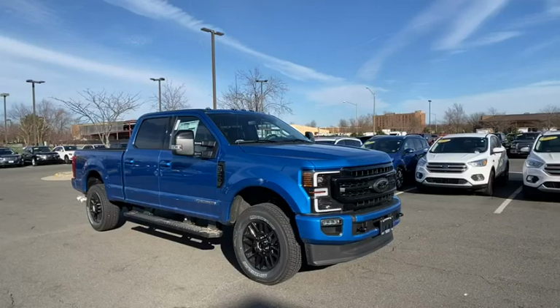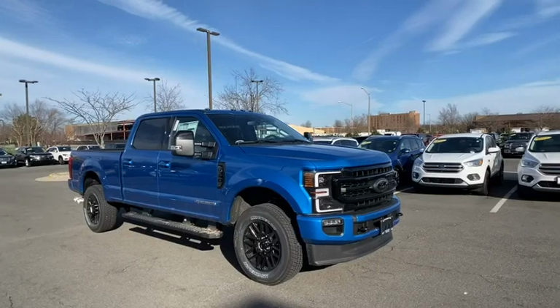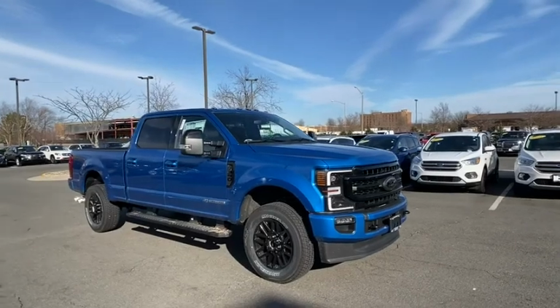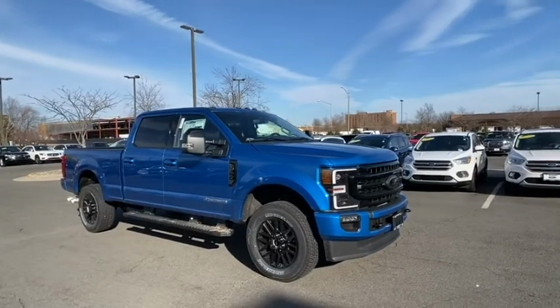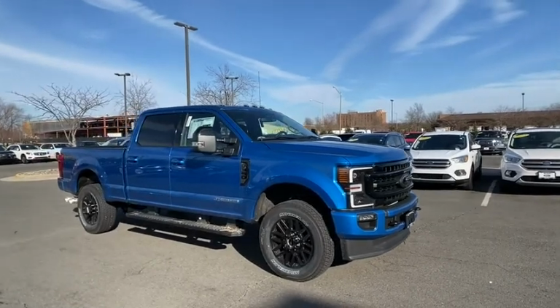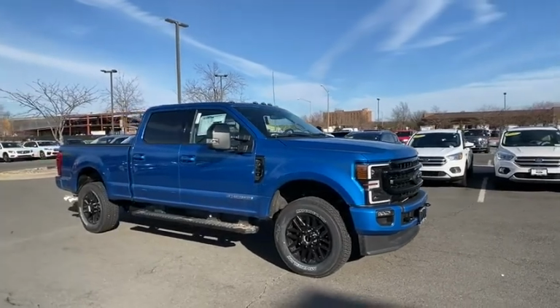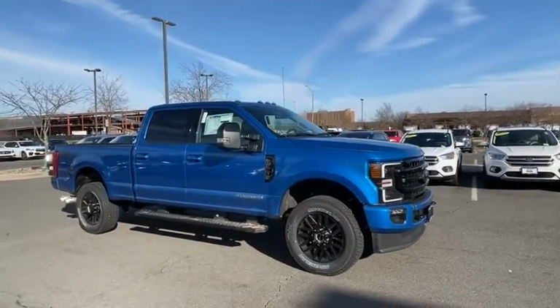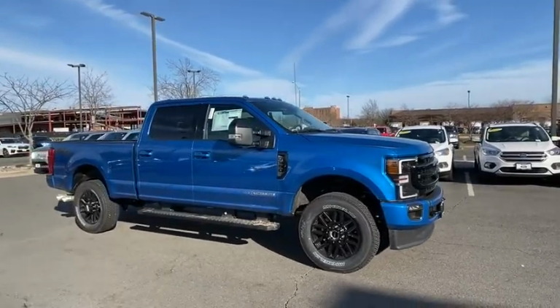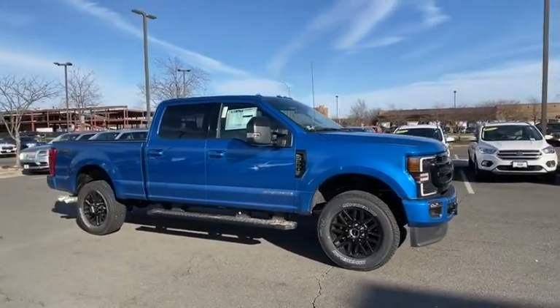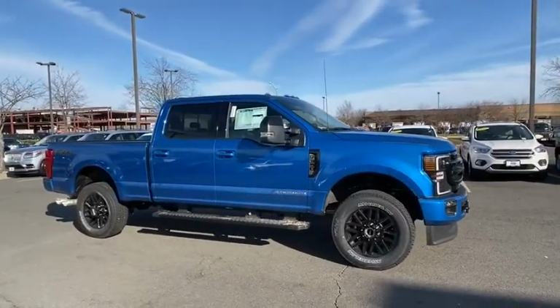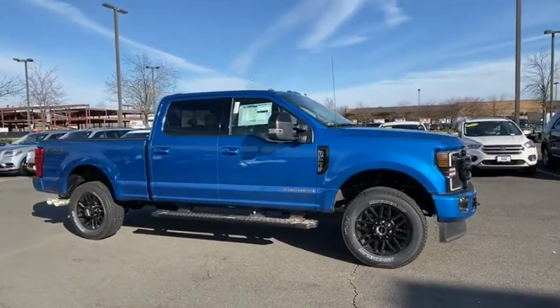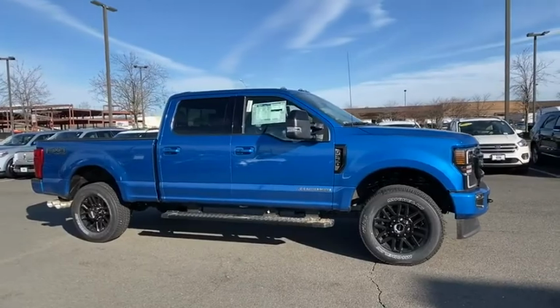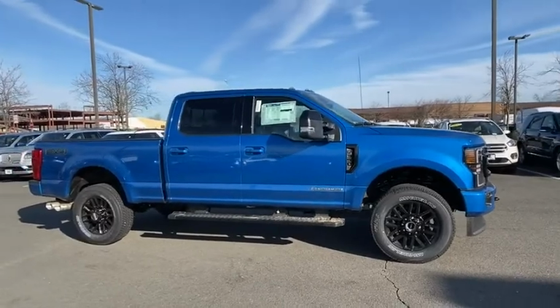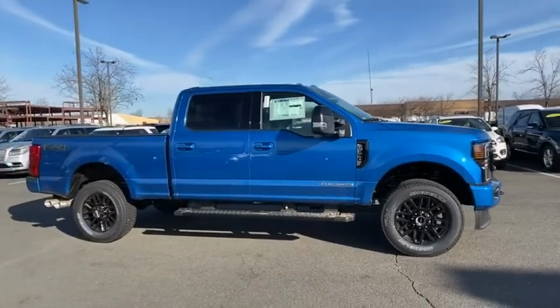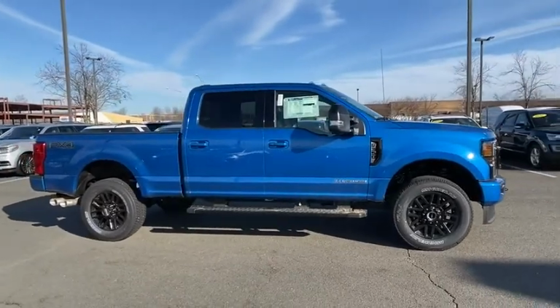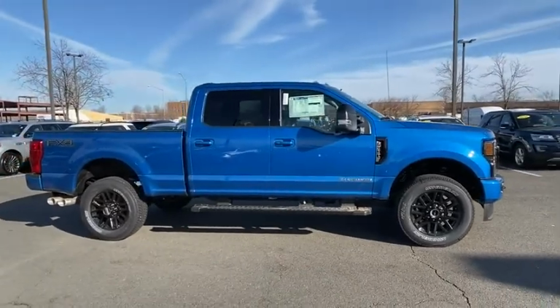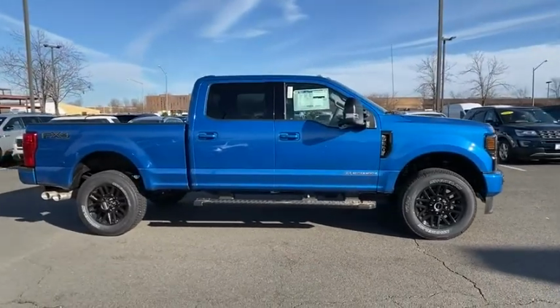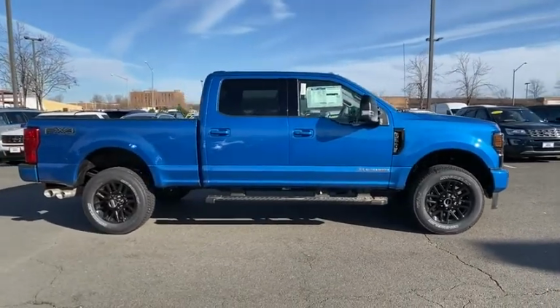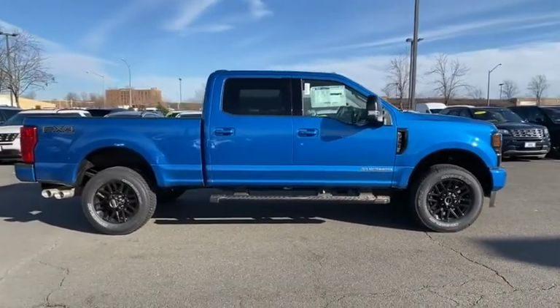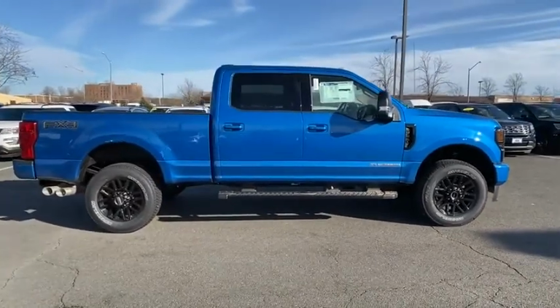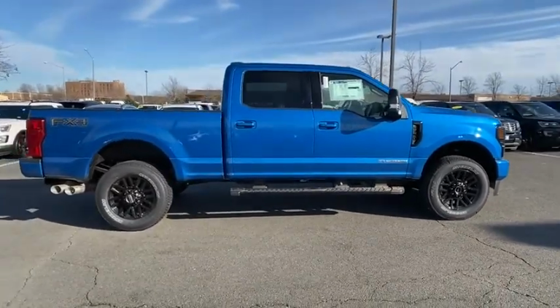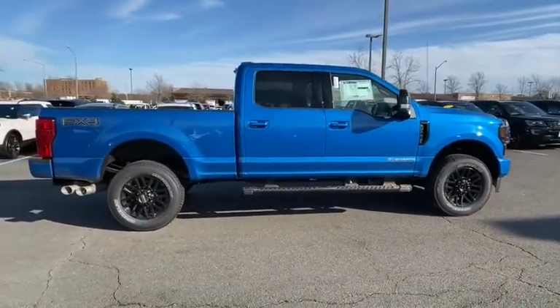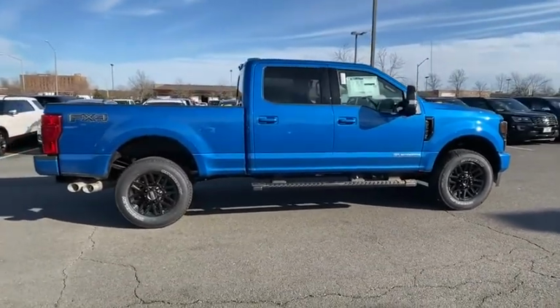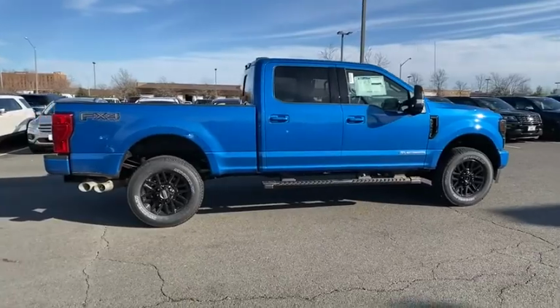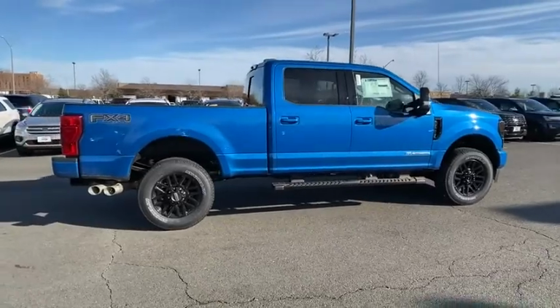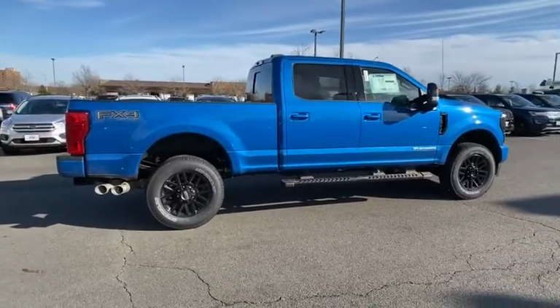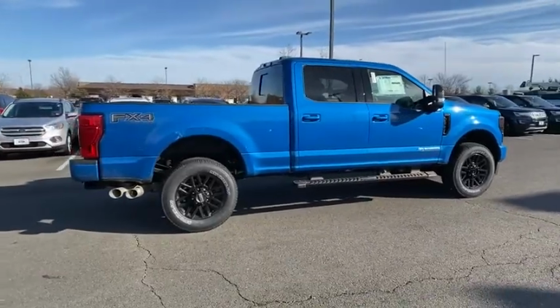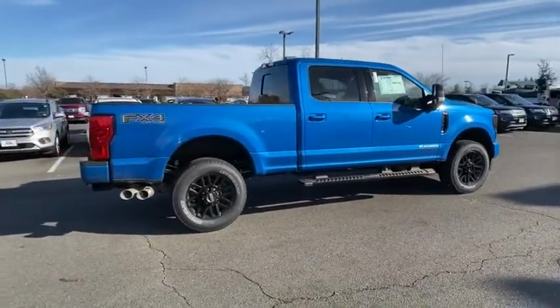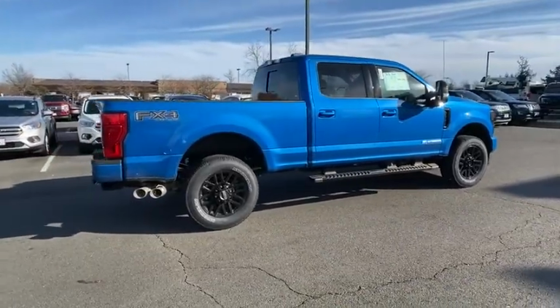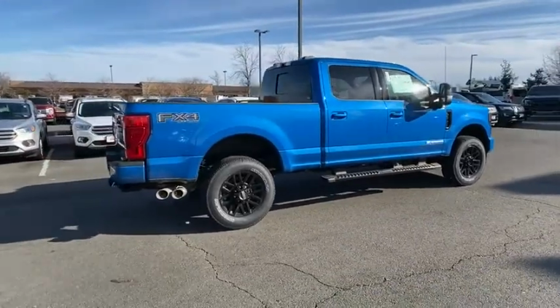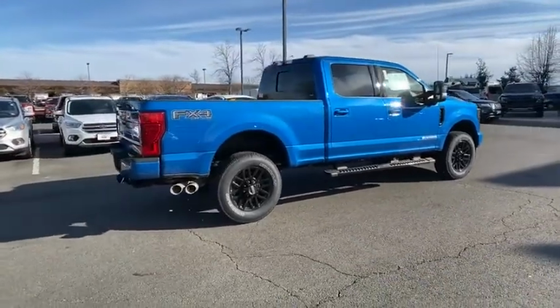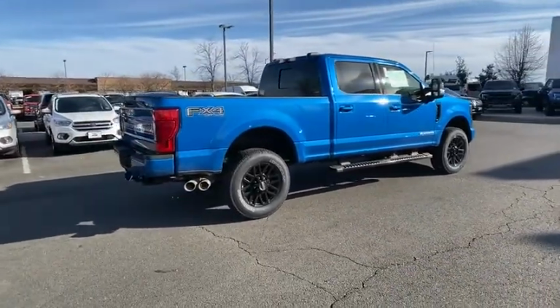Take a ride in the 2020 Ford F-350 Super Duty. Head-to-head fuel efficiency, head-to-head towing, head-to-head torque. Ford F-350 Super Duty. Here are some of this vehicle's great options.